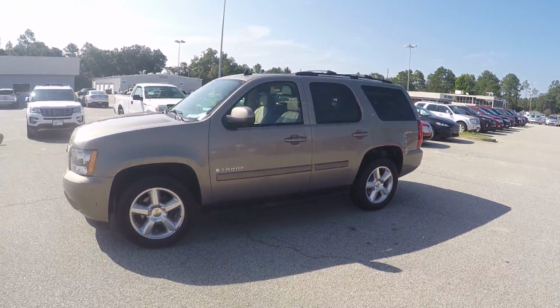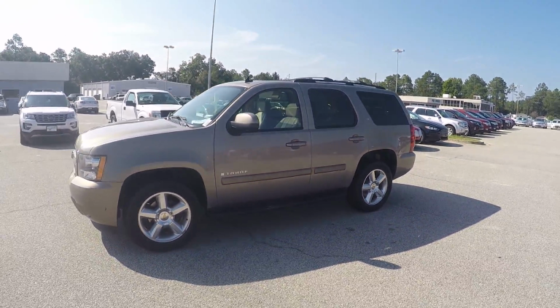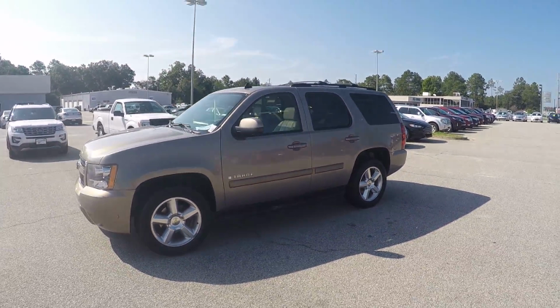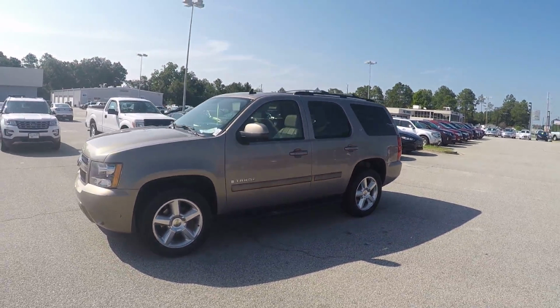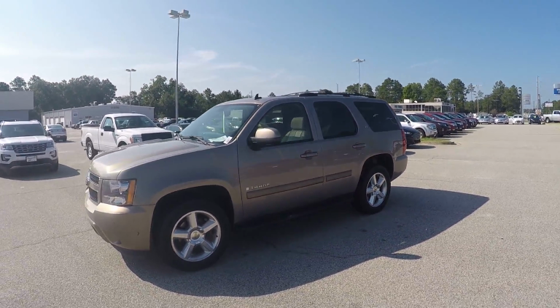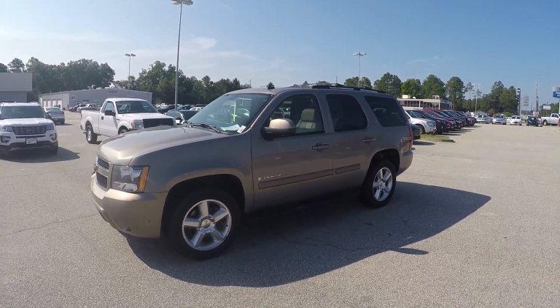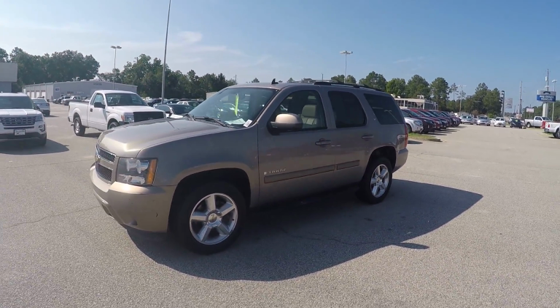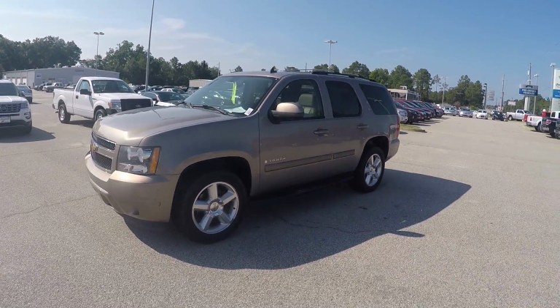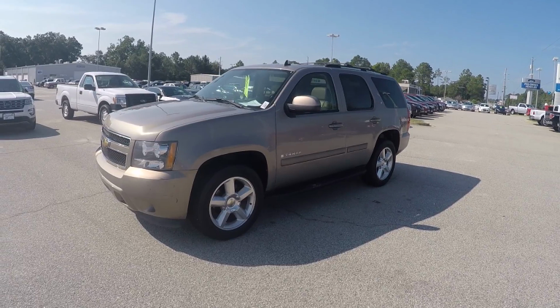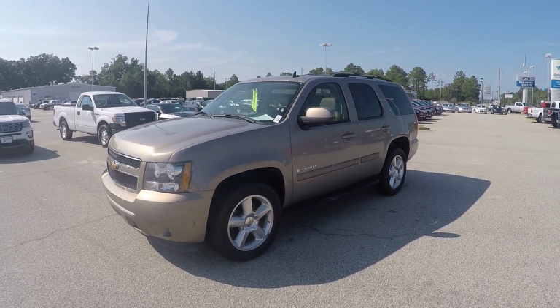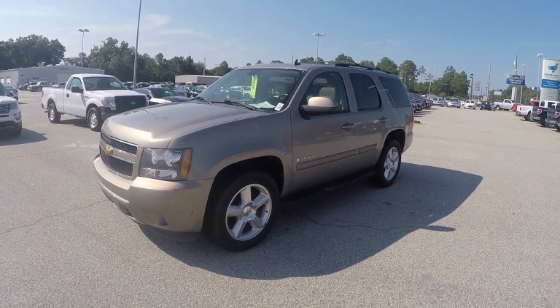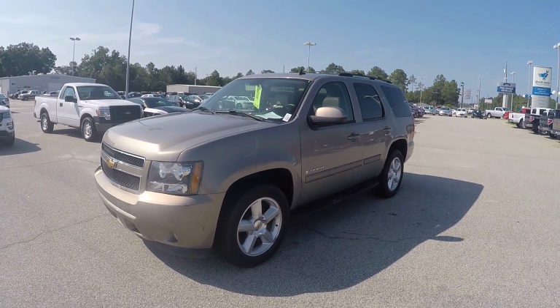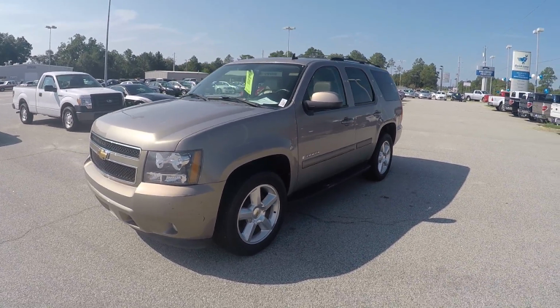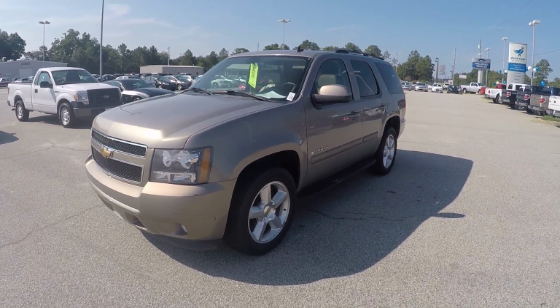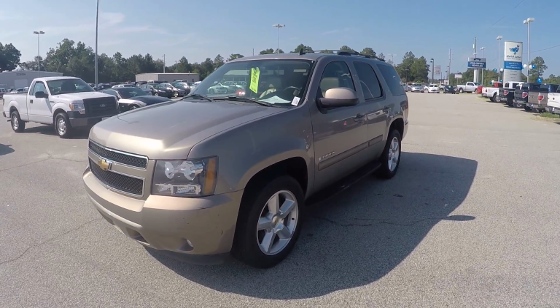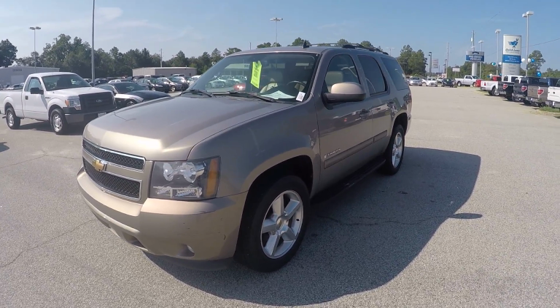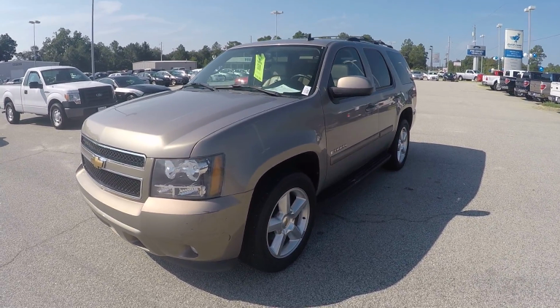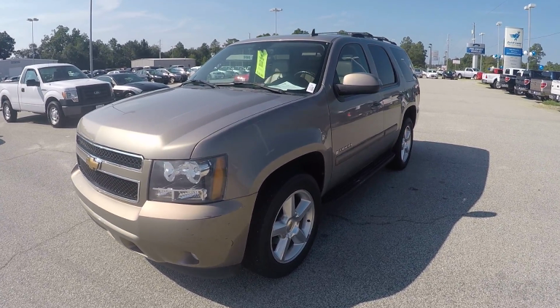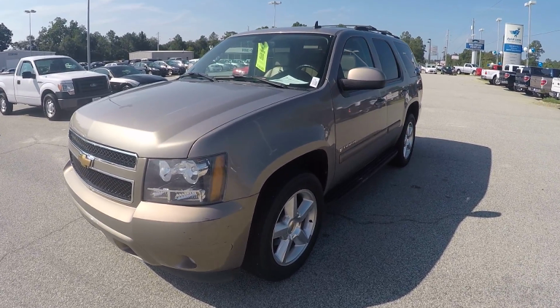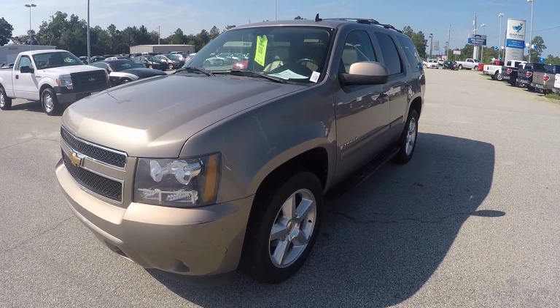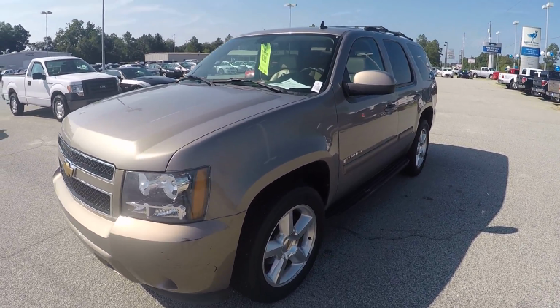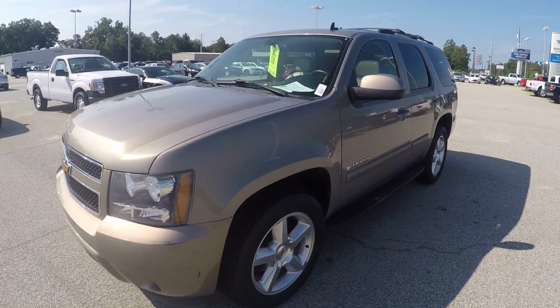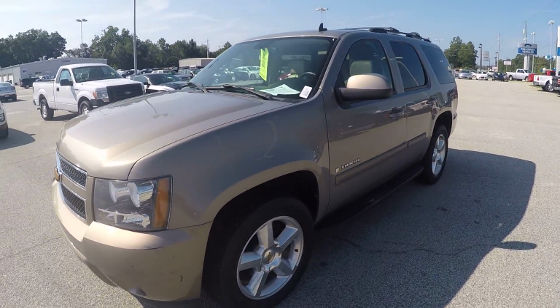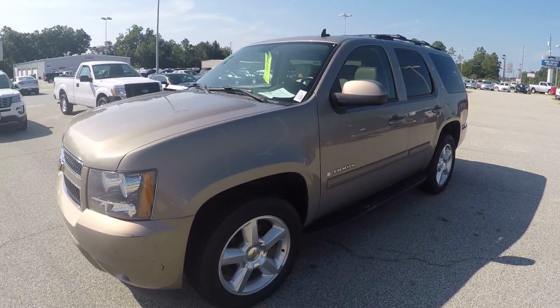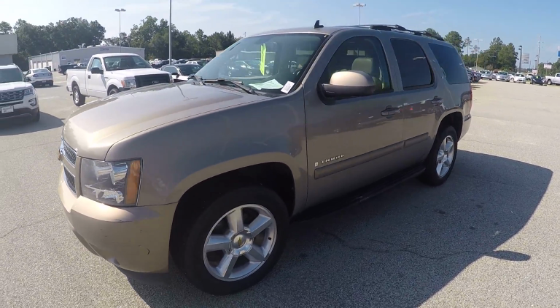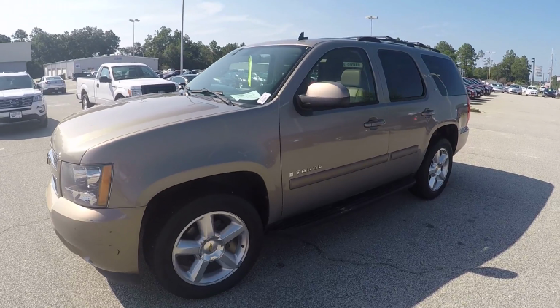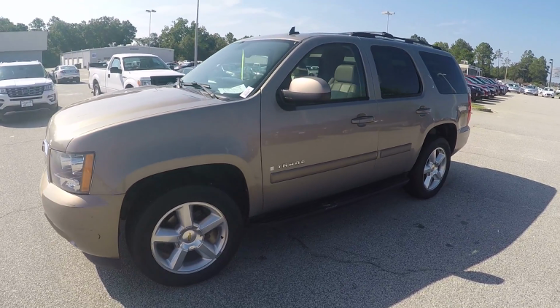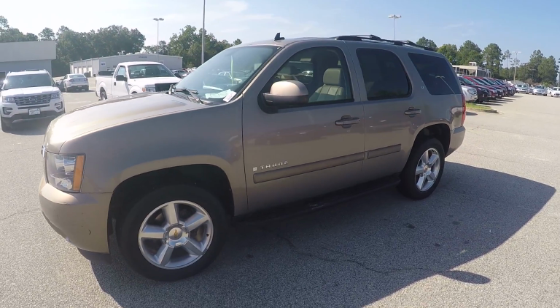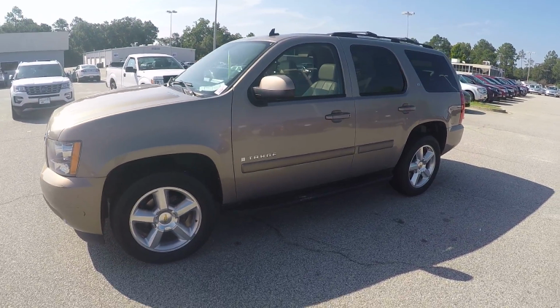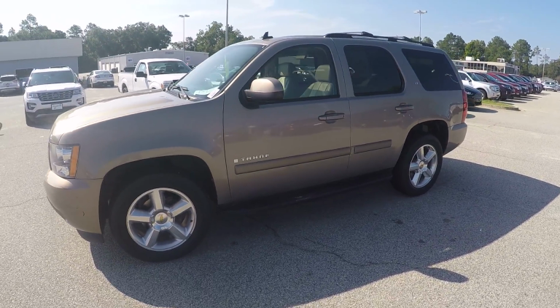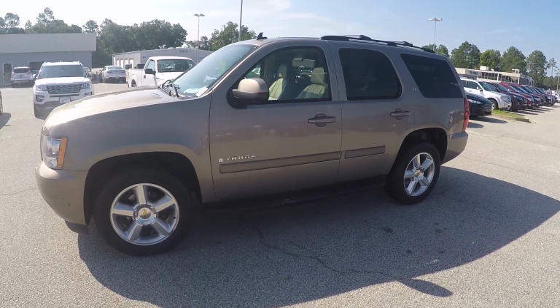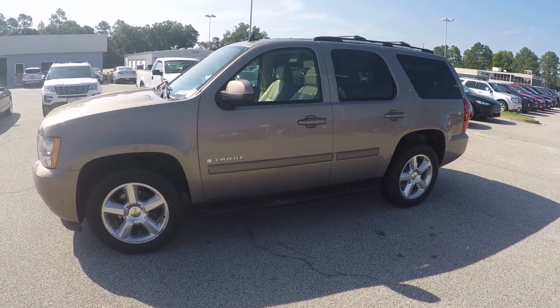And once again Miss Sherry, that is your 2007 Chevrolet Tahoe. If you do have any other questions please feel free to give me a call. My number is 912-623-2808. Thanks, have a great day. Bye.